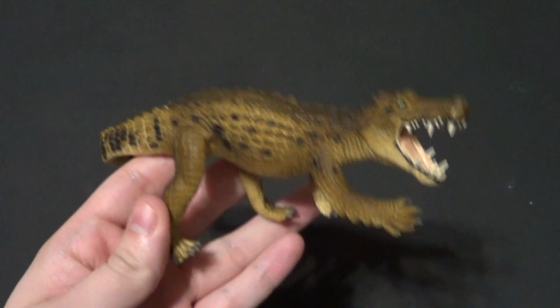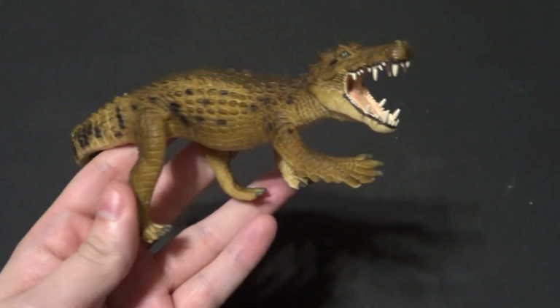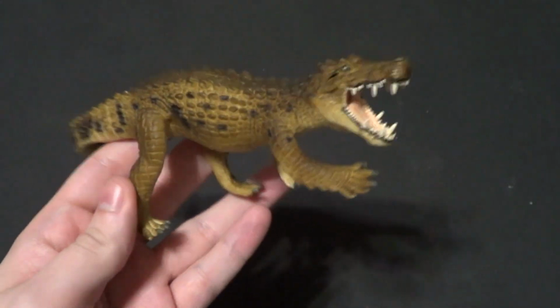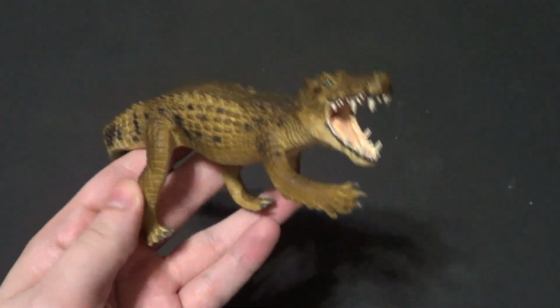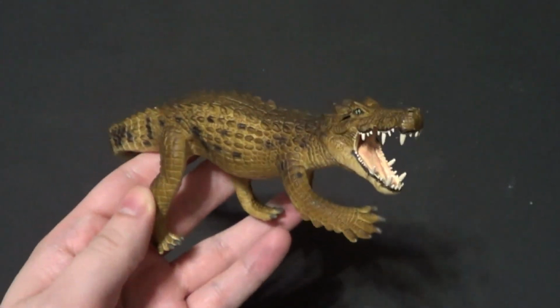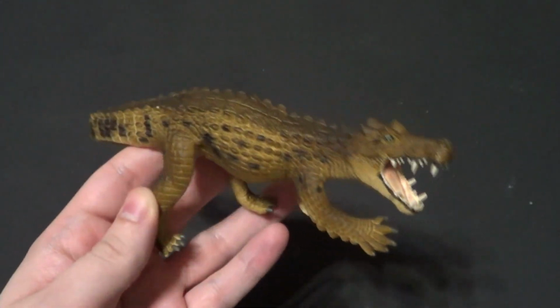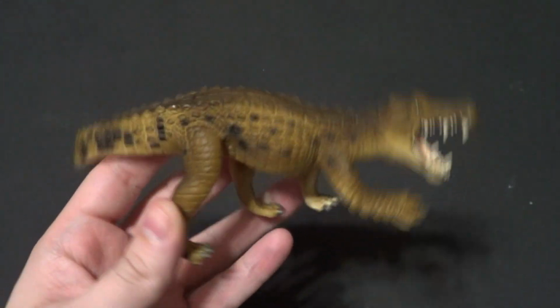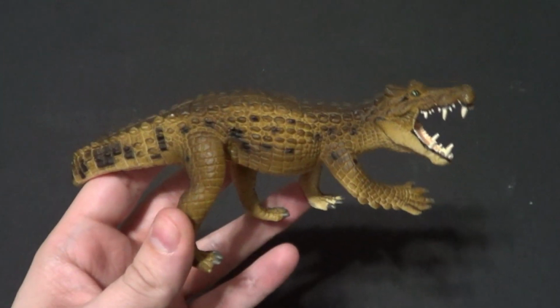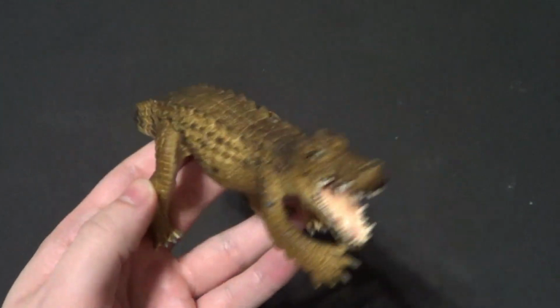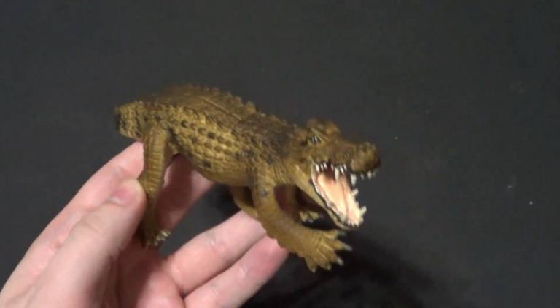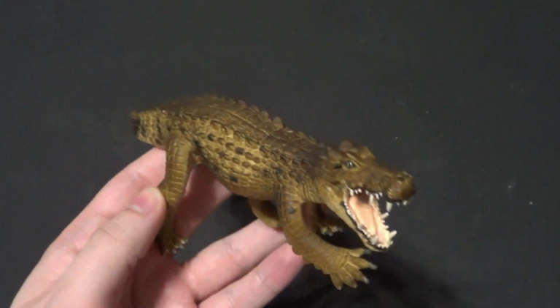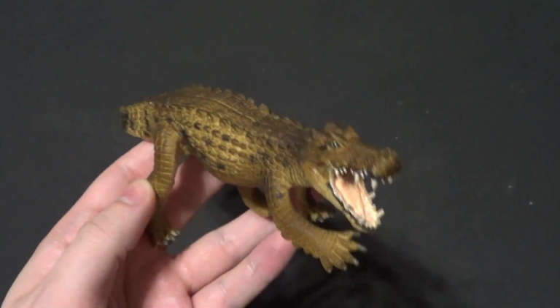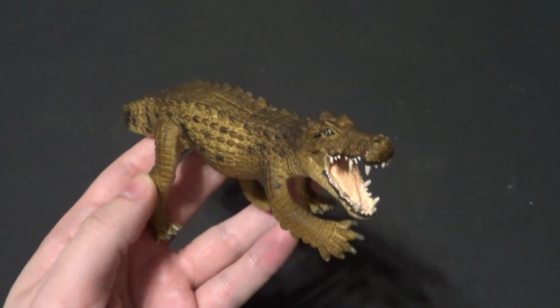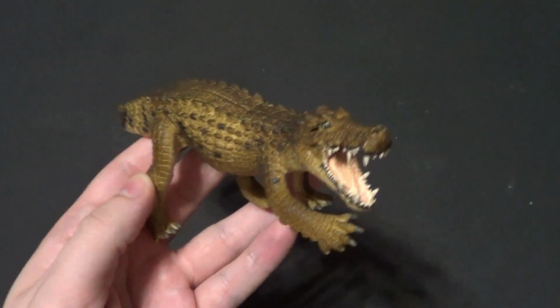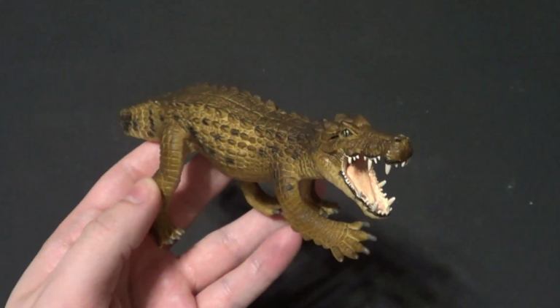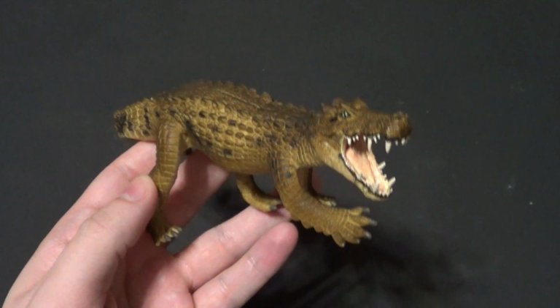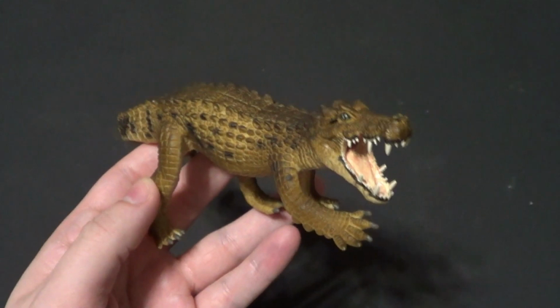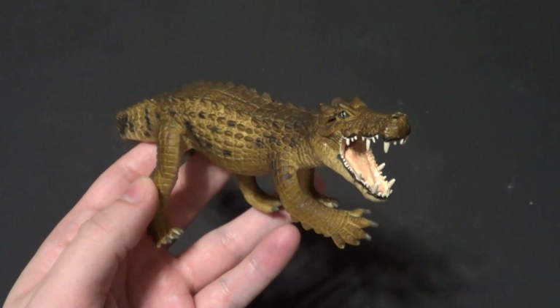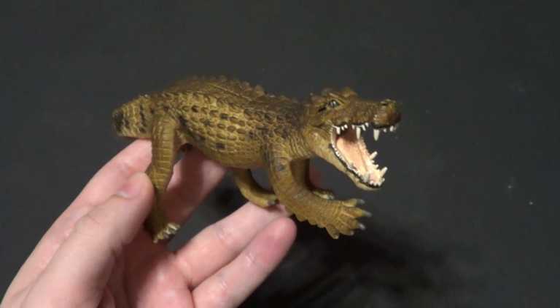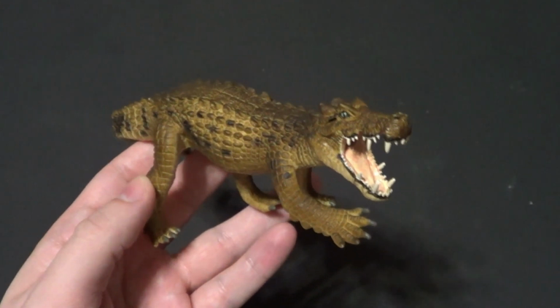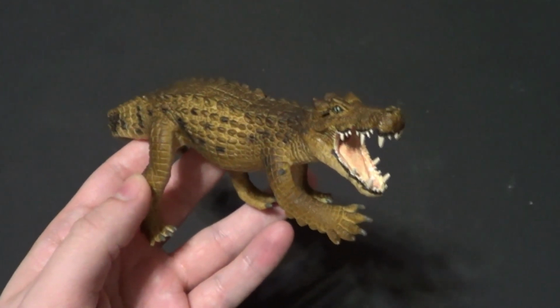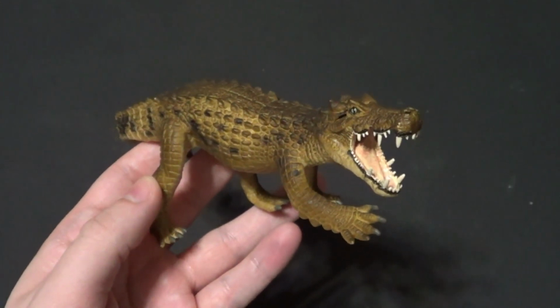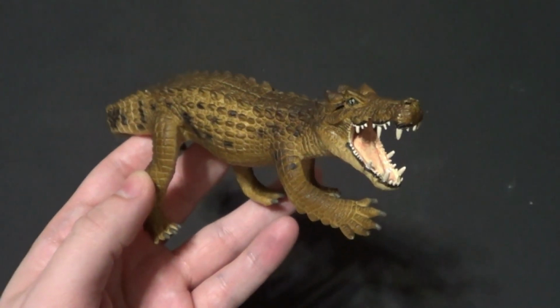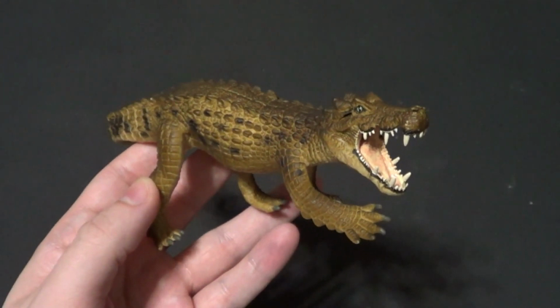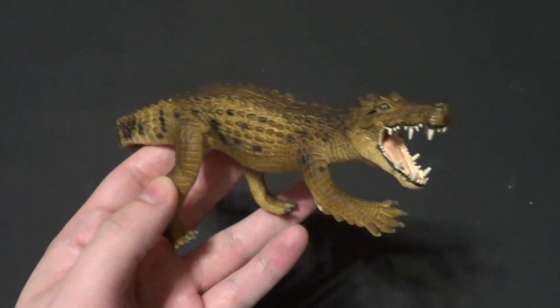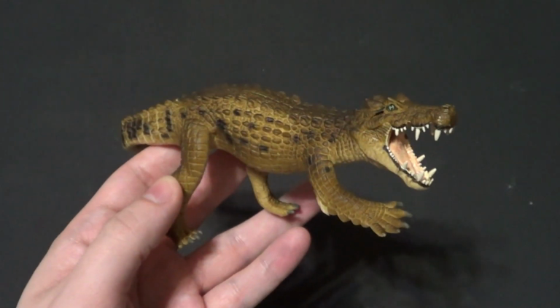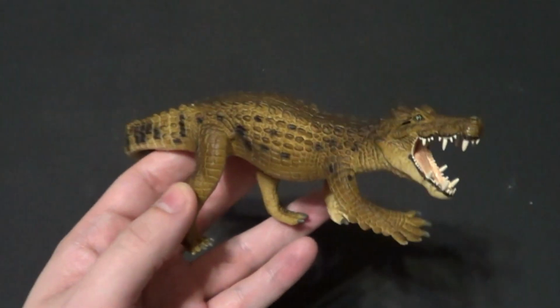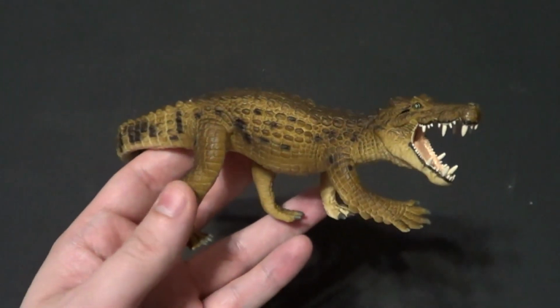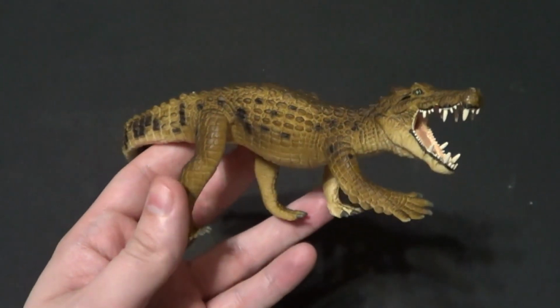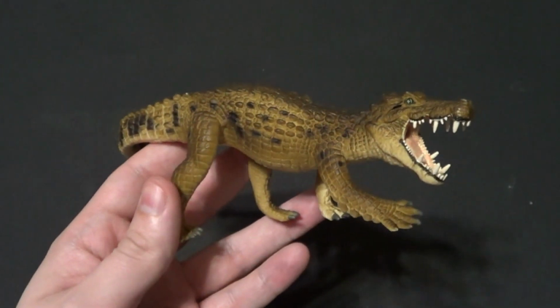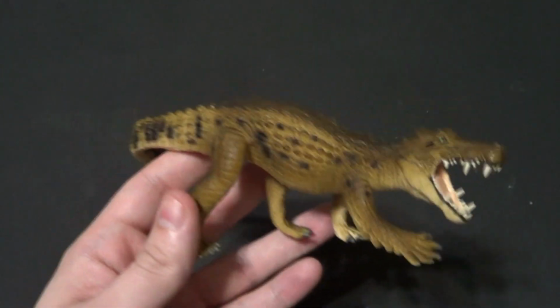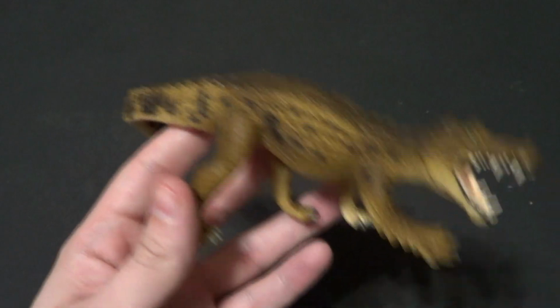Hello there YouTube, it's your boobie3, back with another kicking action figure review. This one is from our last haul — it is the Caprosuchus from Wild Safari LTD.